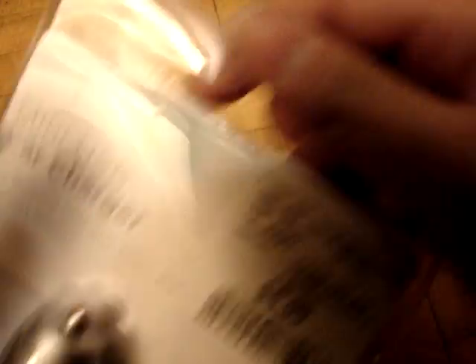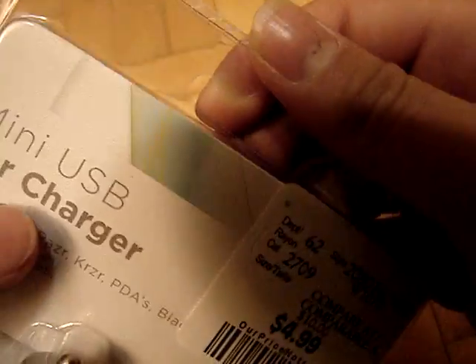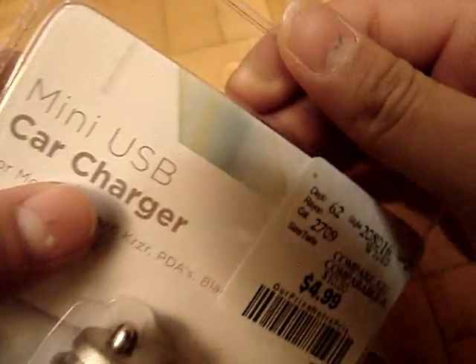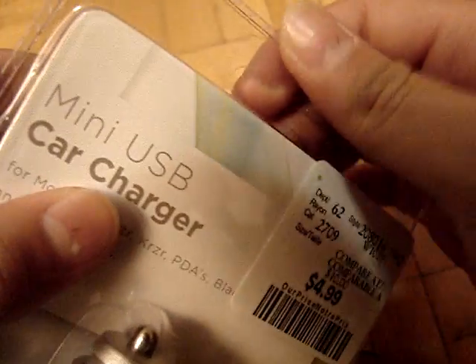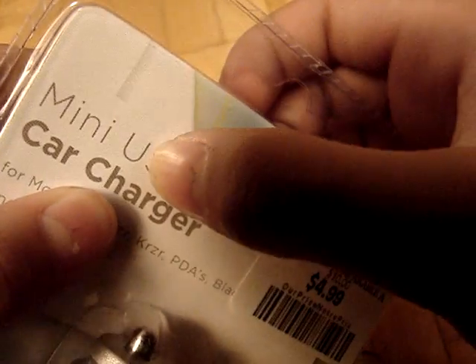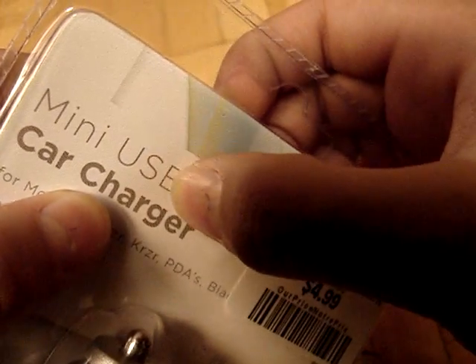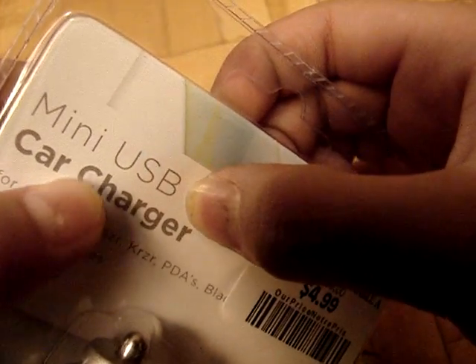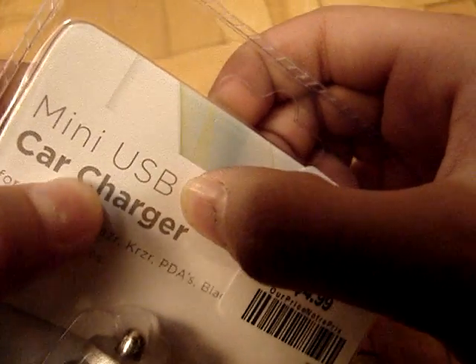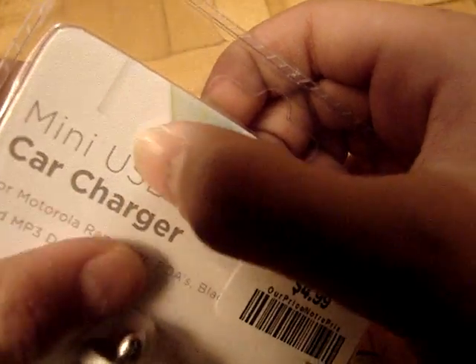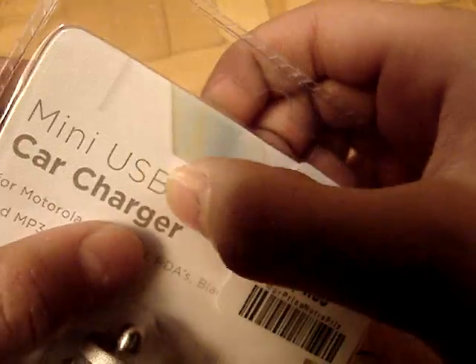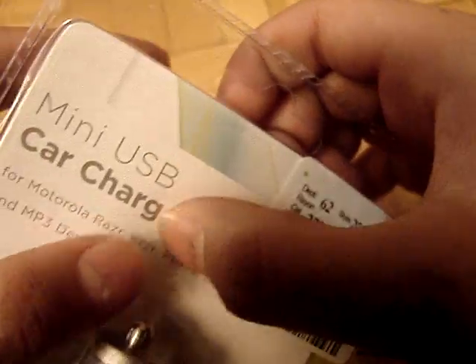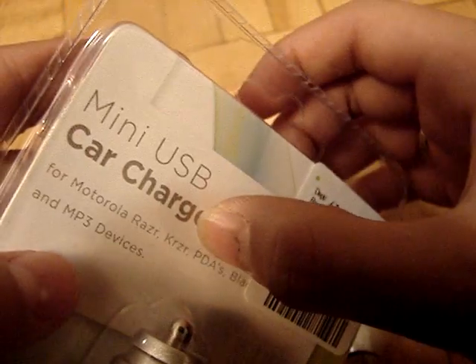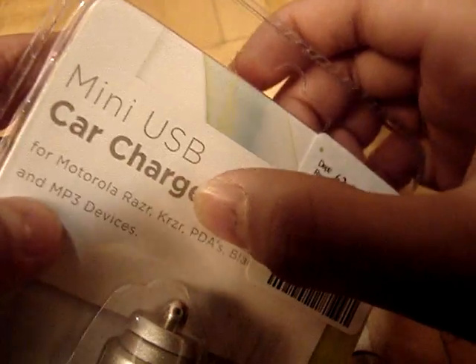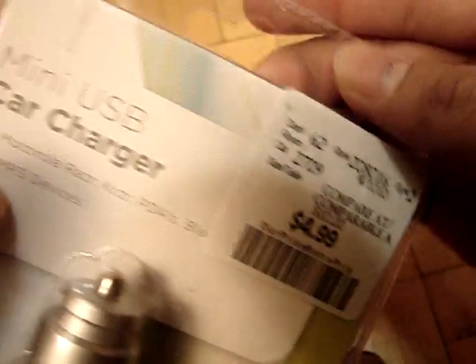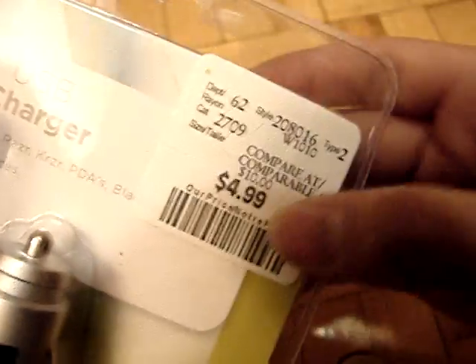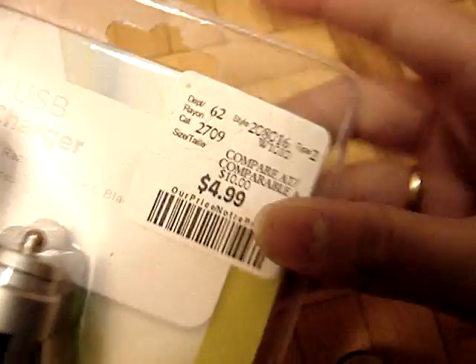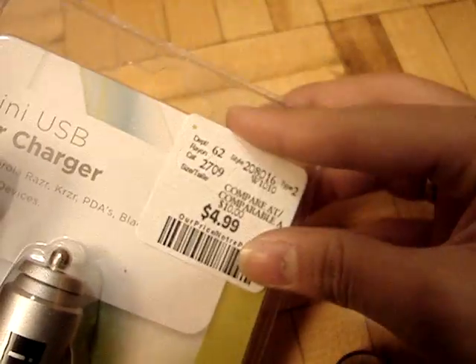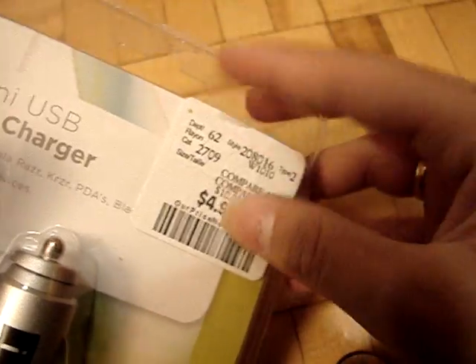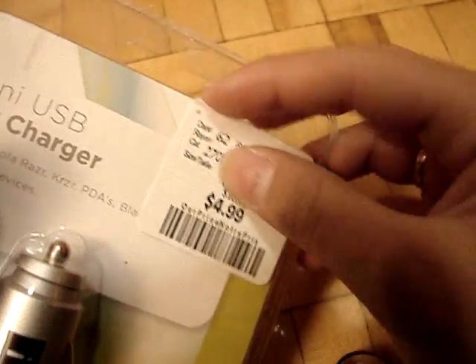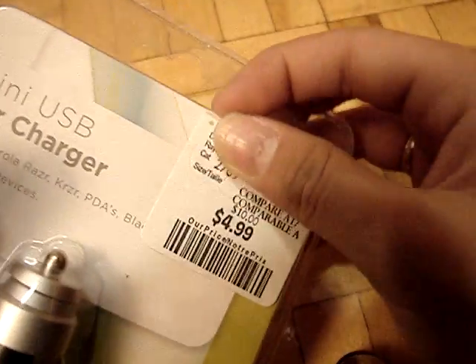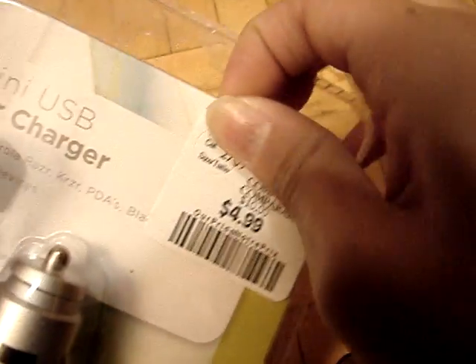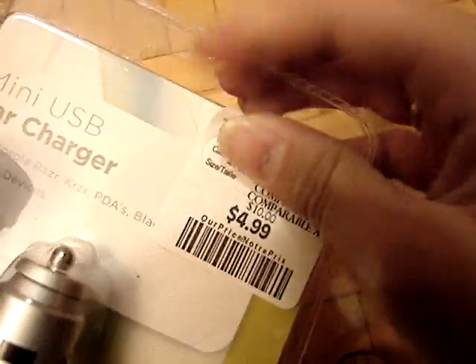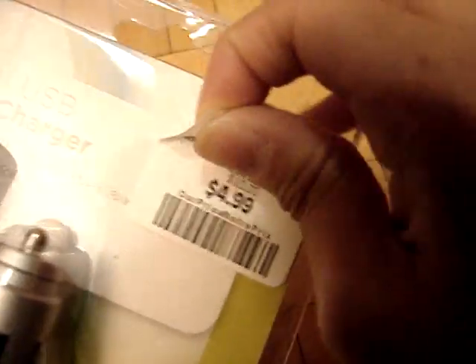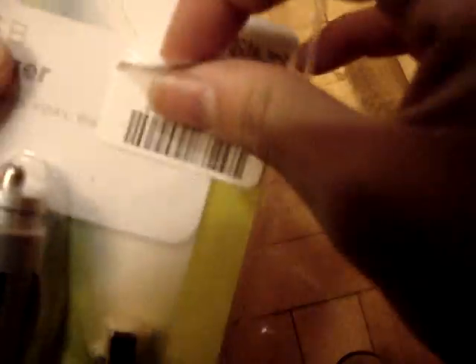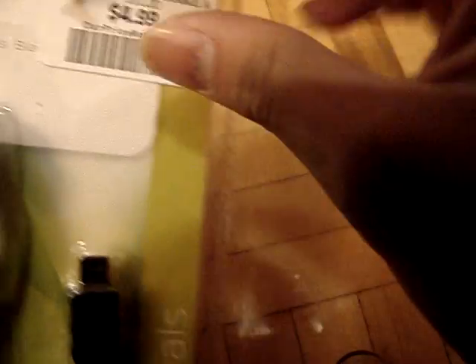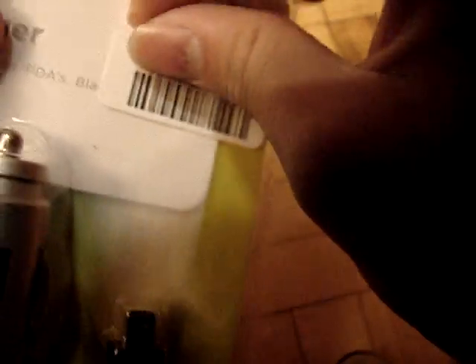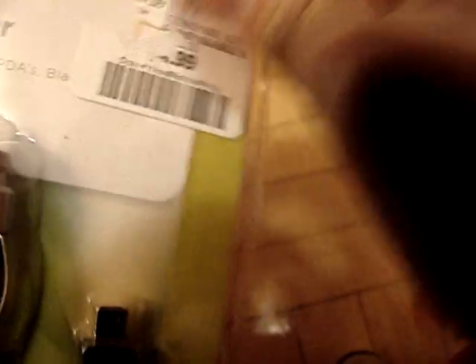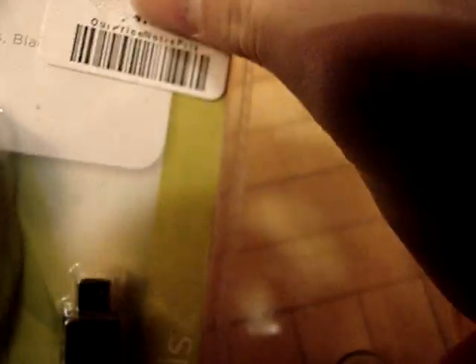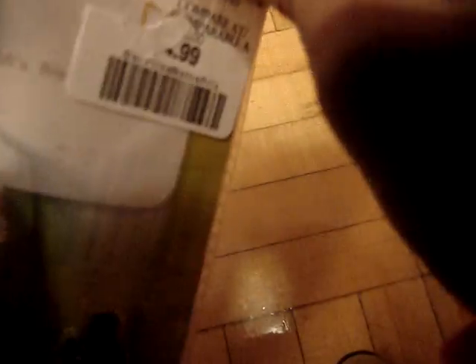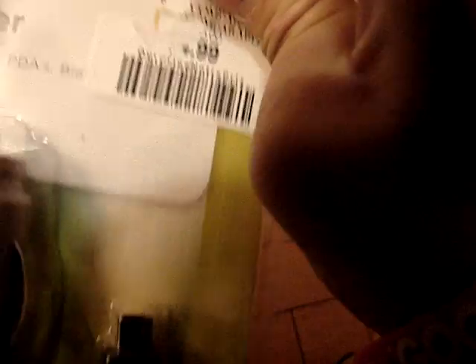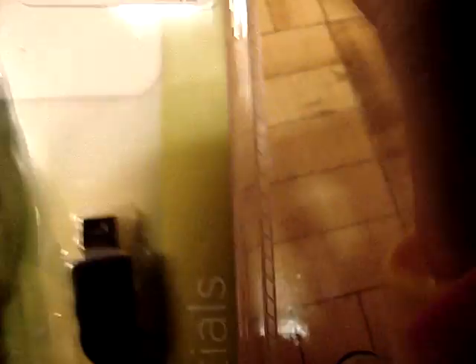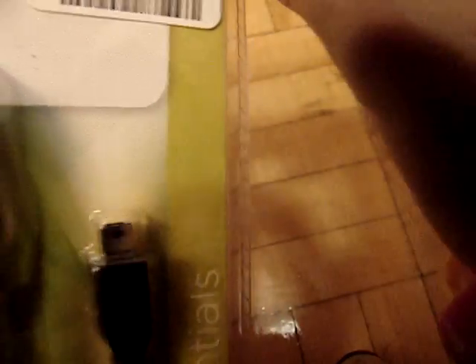I'm going to be unboxing a mini USB car charger, and it was $4.99 from Winners, so I'm going to take the price off because I'm going to unbox it, even though there's no point.